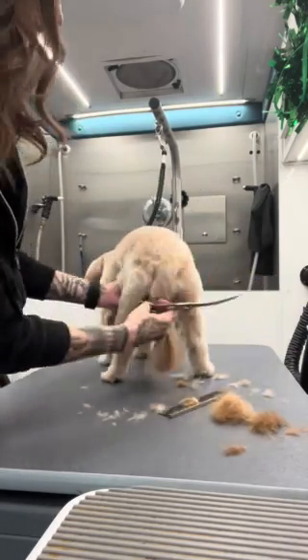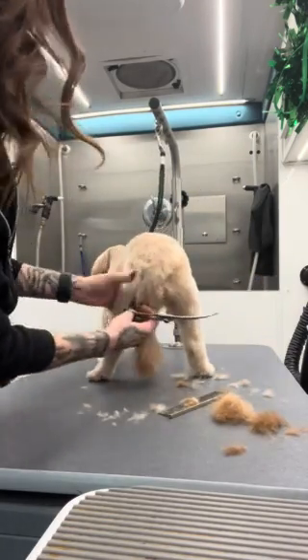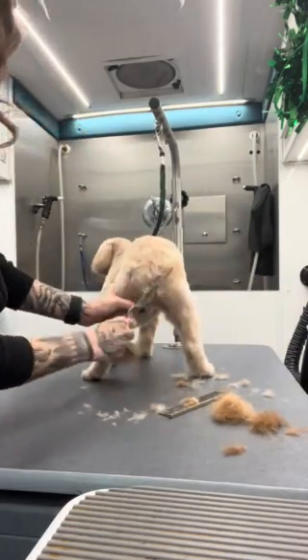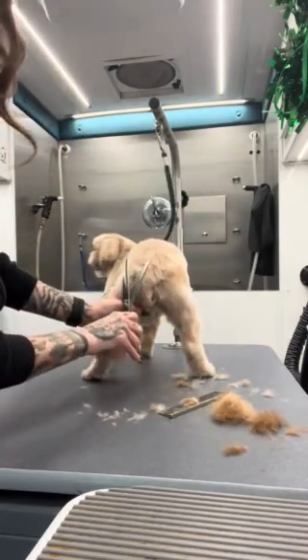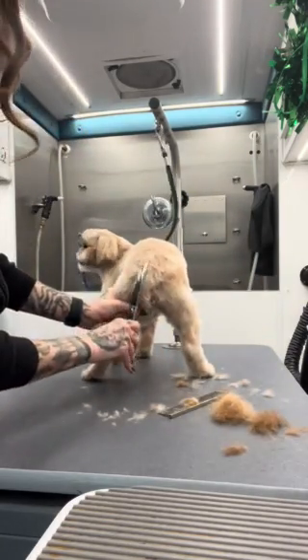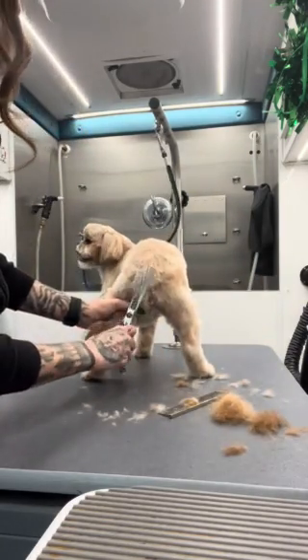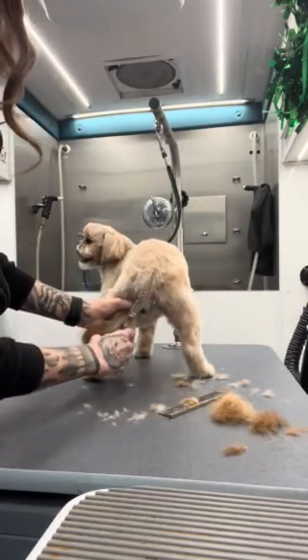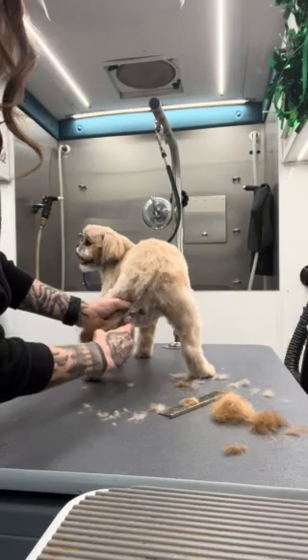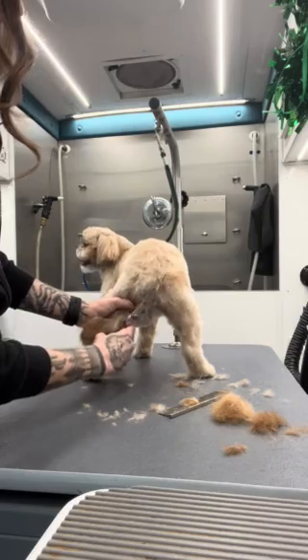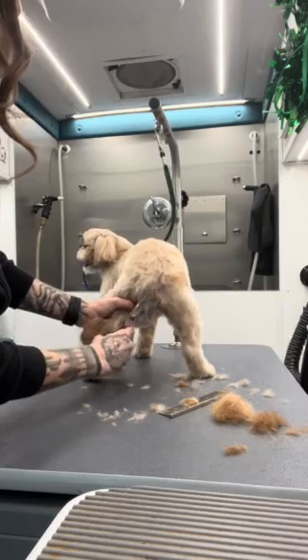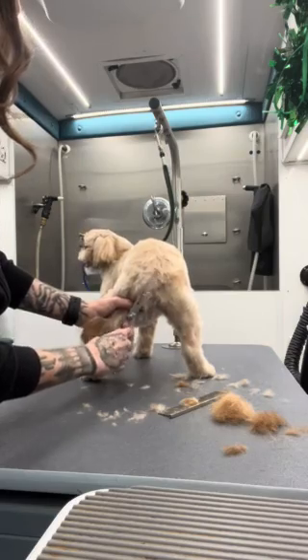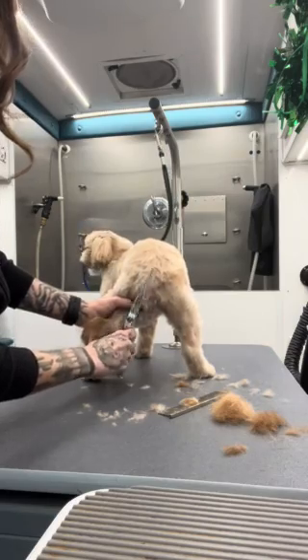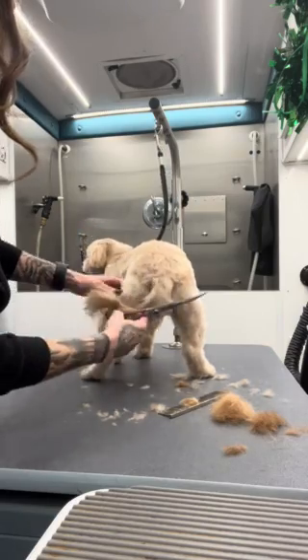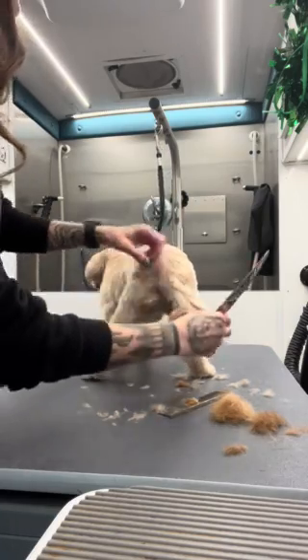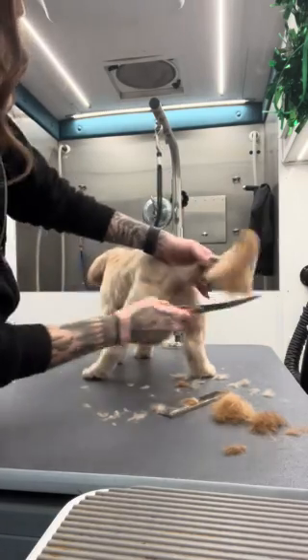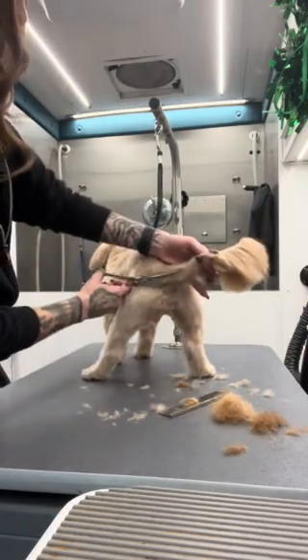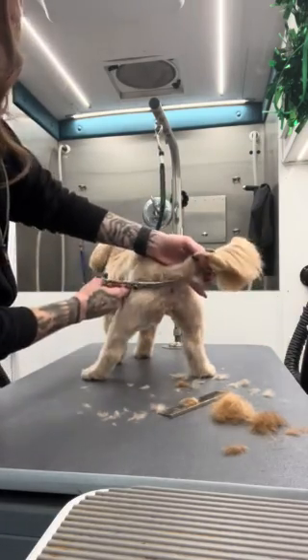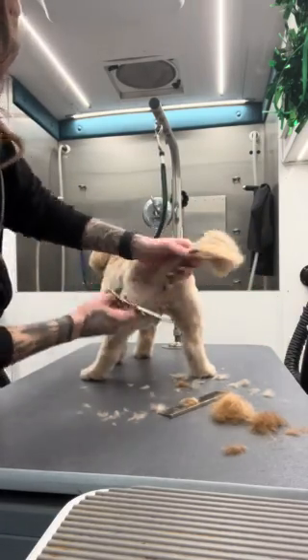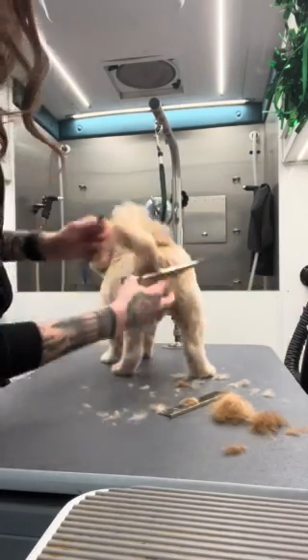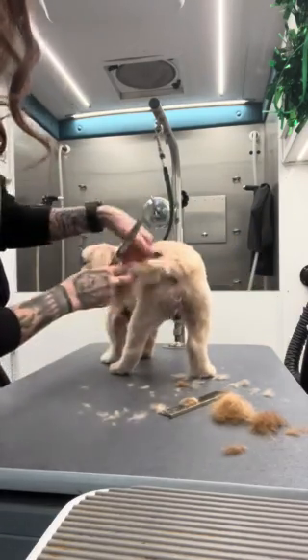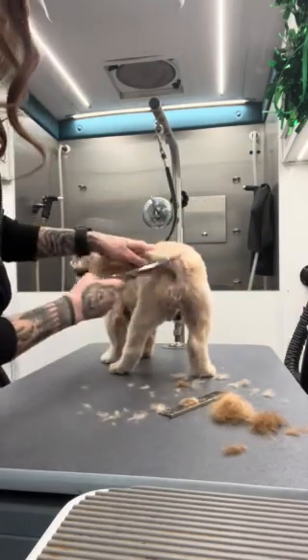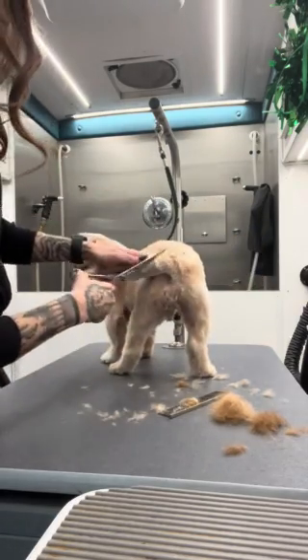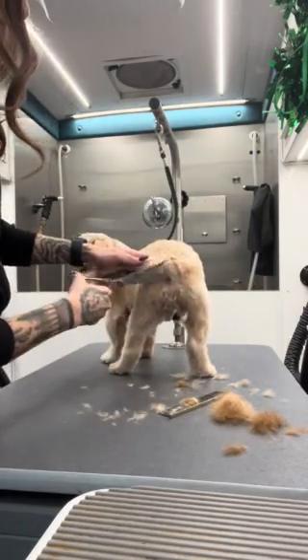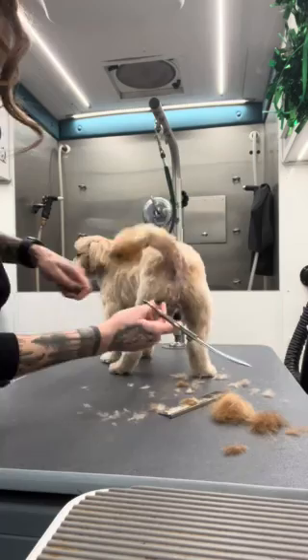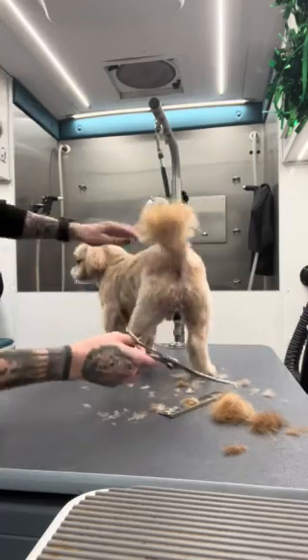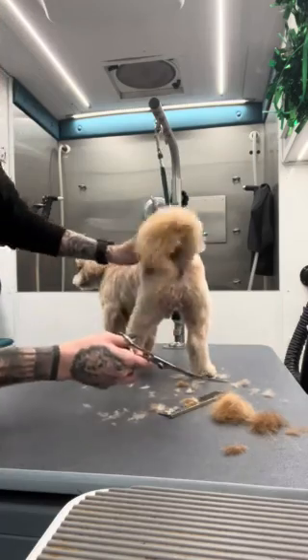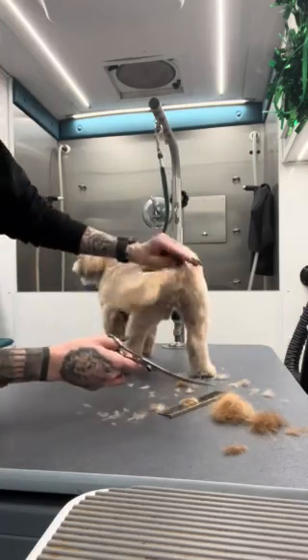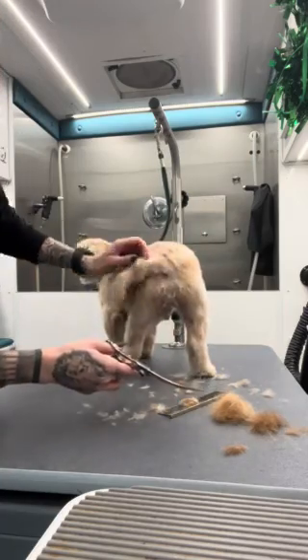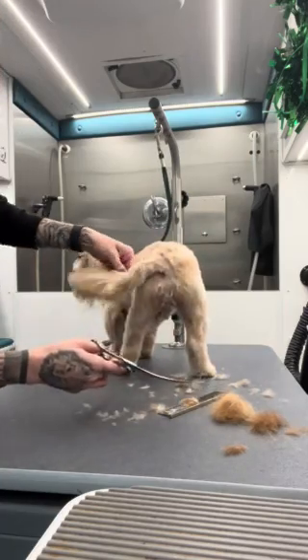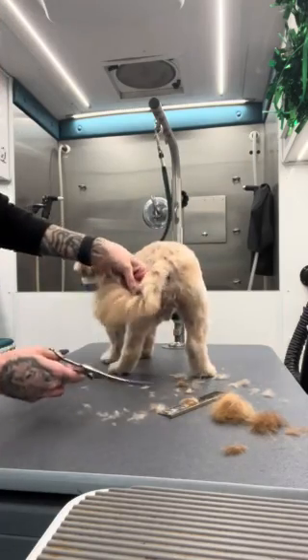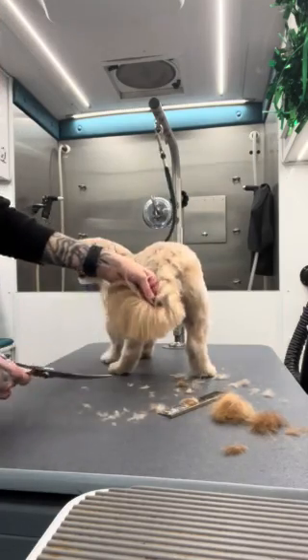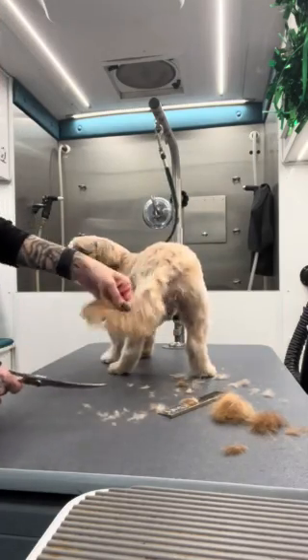I push it down like this so I can trim around the top. Make sure everything's all kept up there. Take the sides one more time. There you go — nice trim tip.